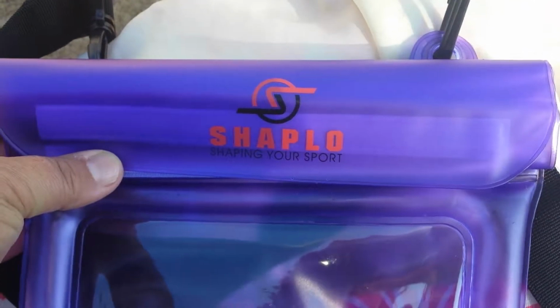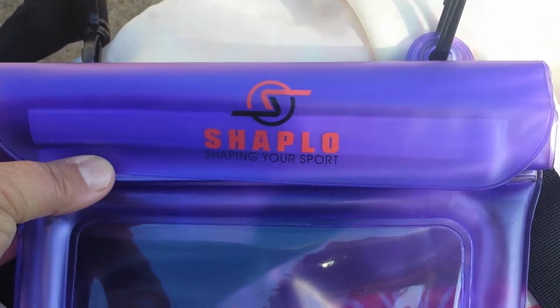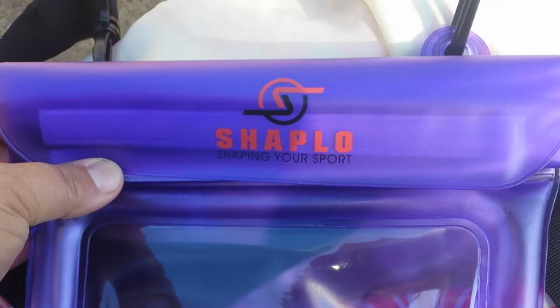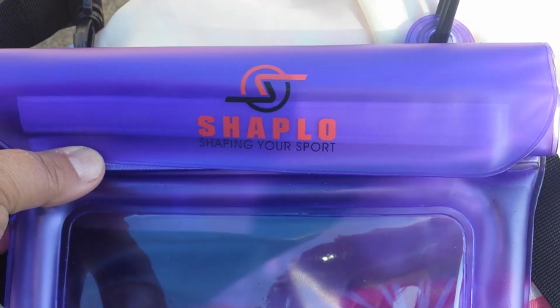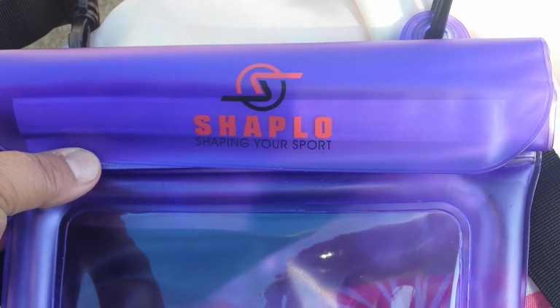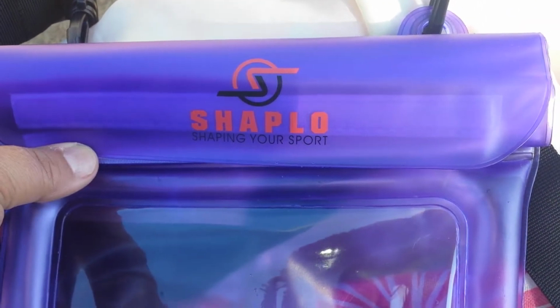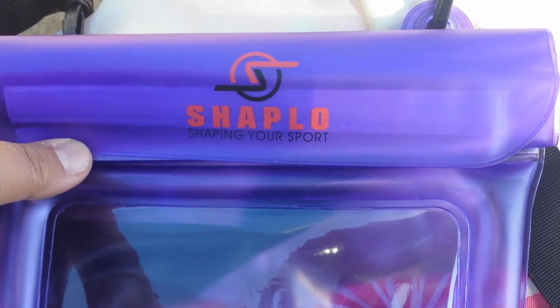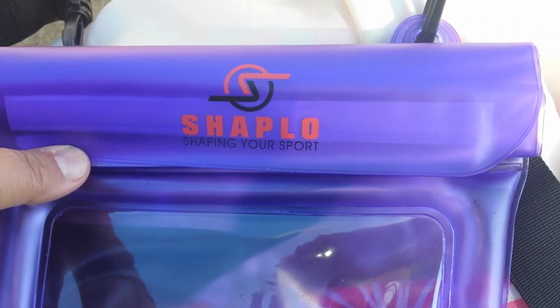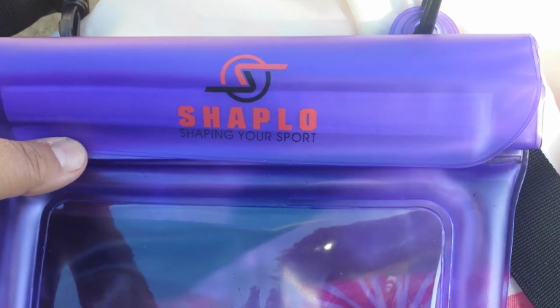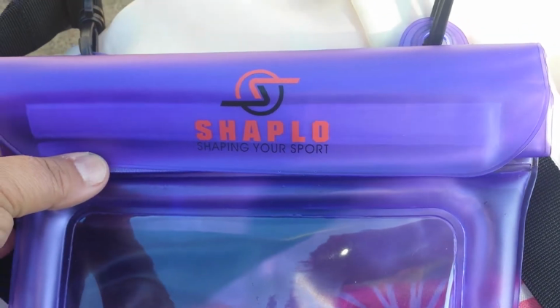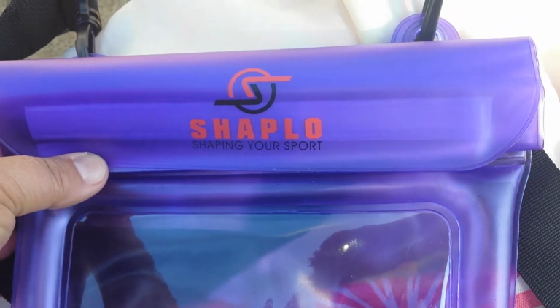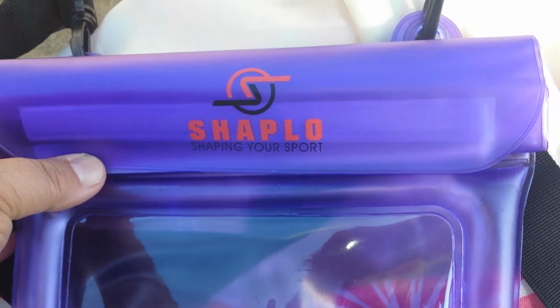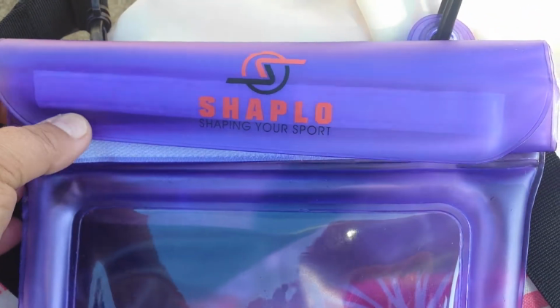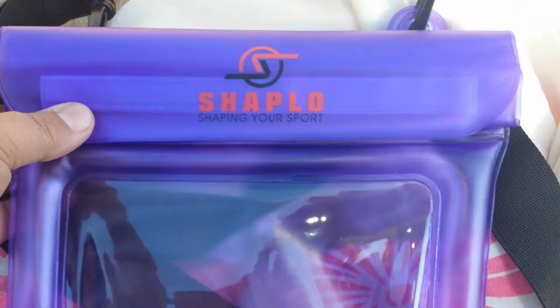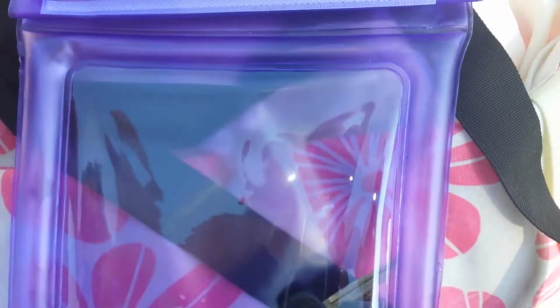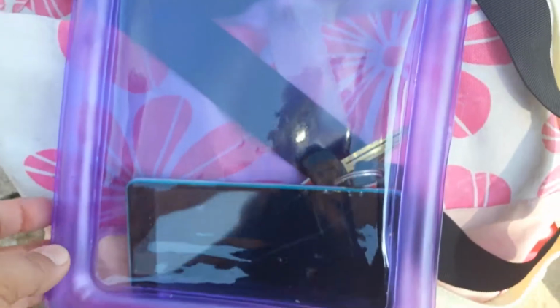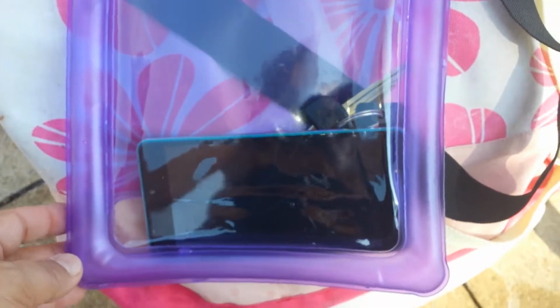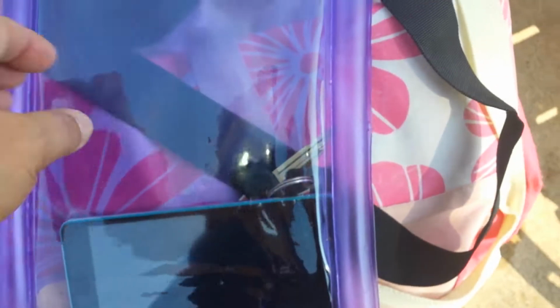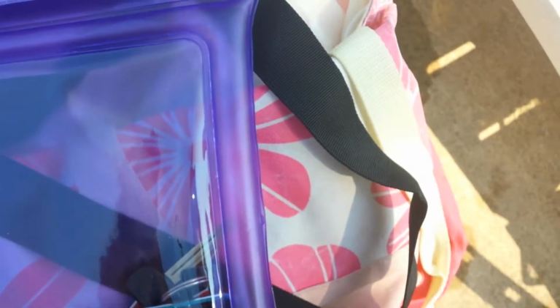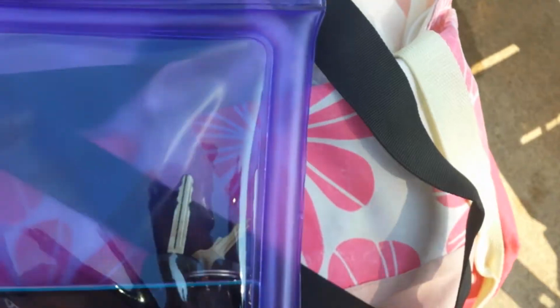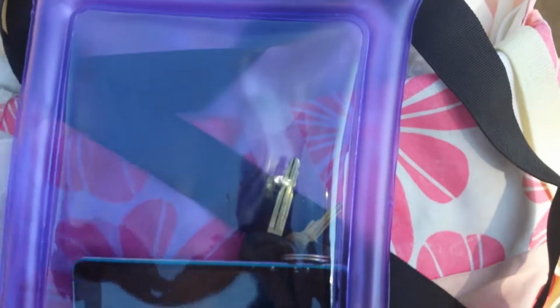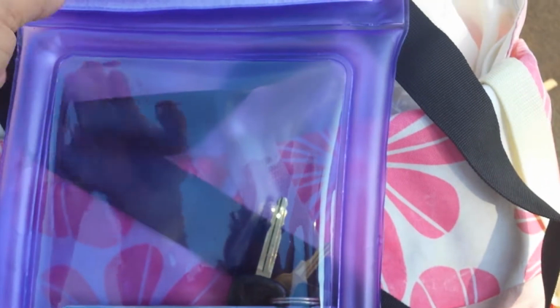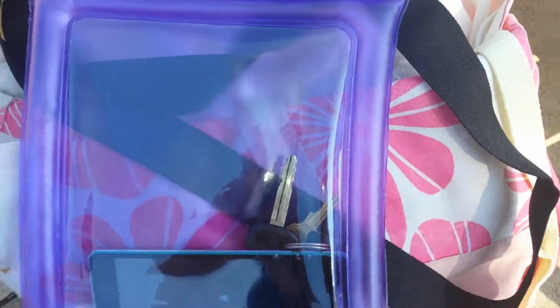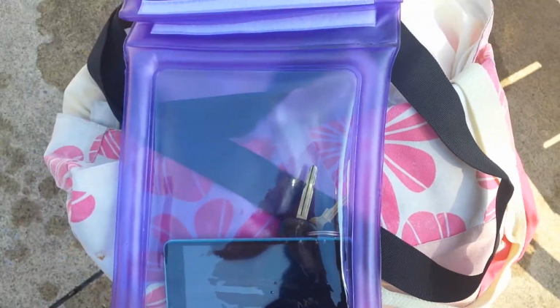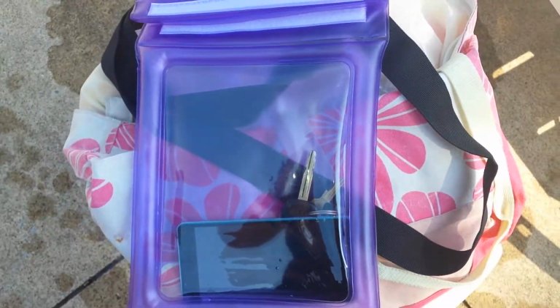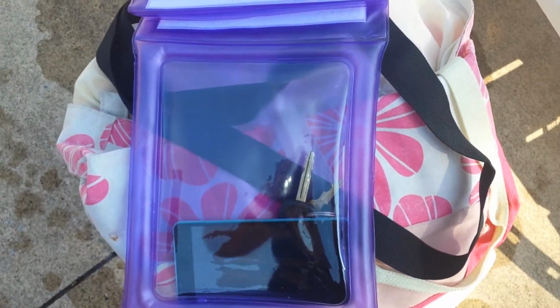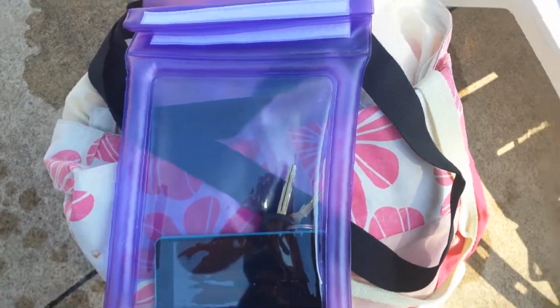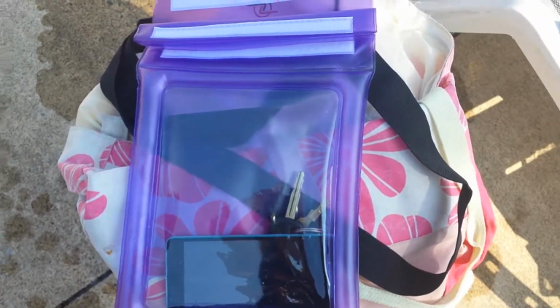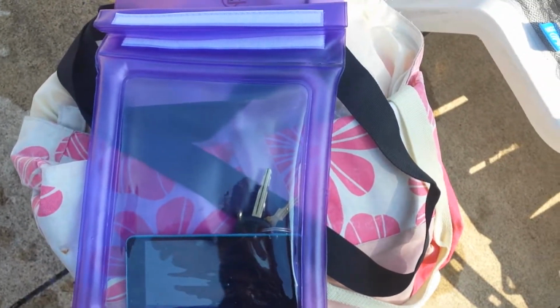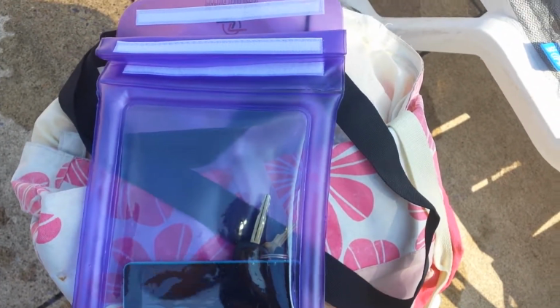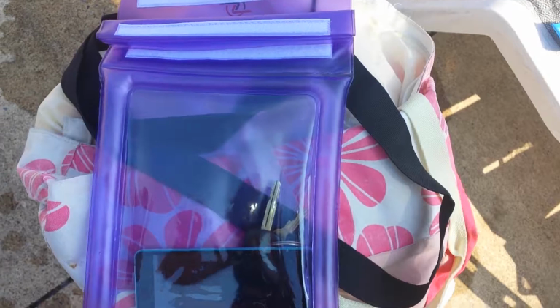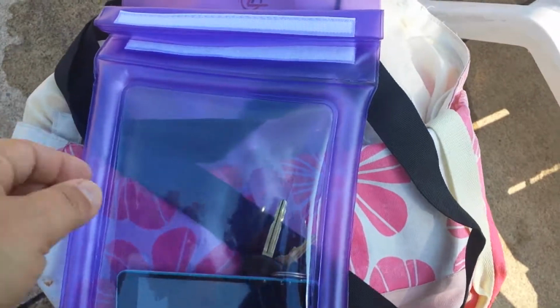Hey guys, Celina here. I want to do a quick video review of the Shapelo waterproof dry bag. This bag is designed to protect all your valuables when you're at the pool, the river, anytime you're around water.